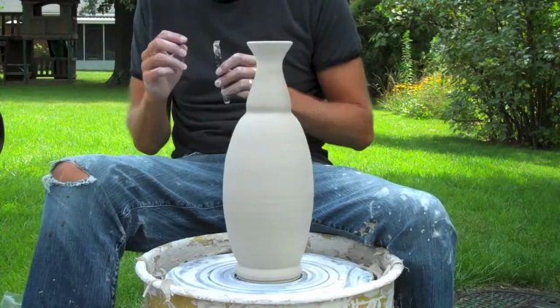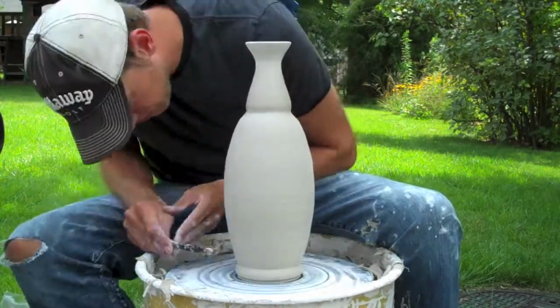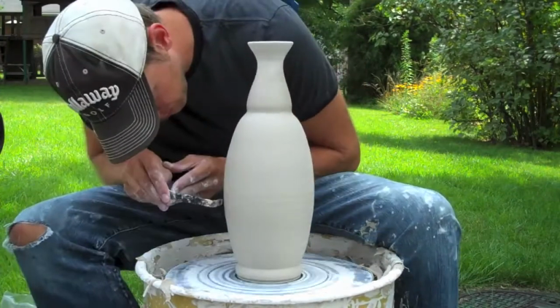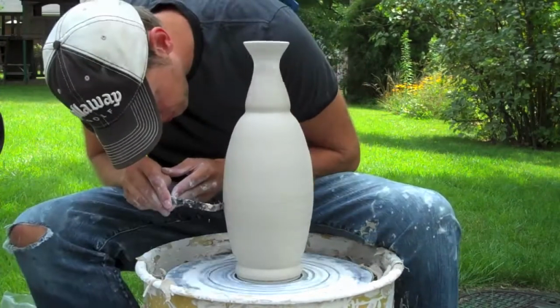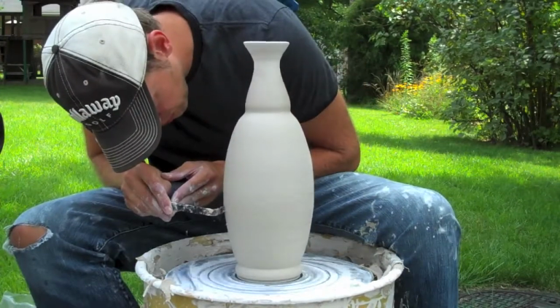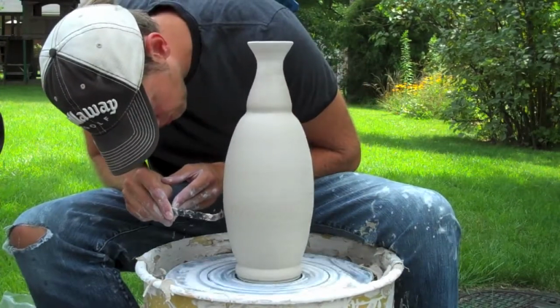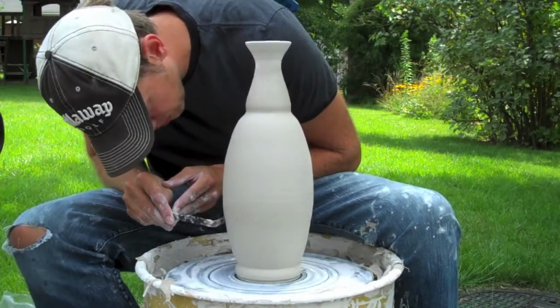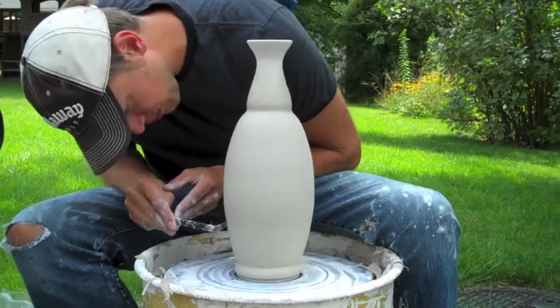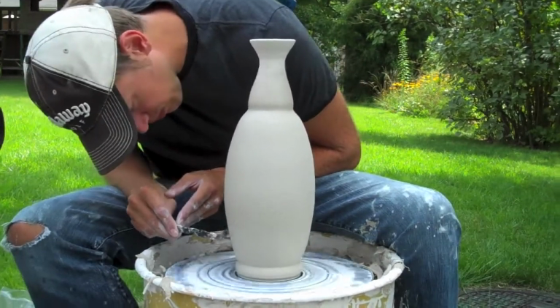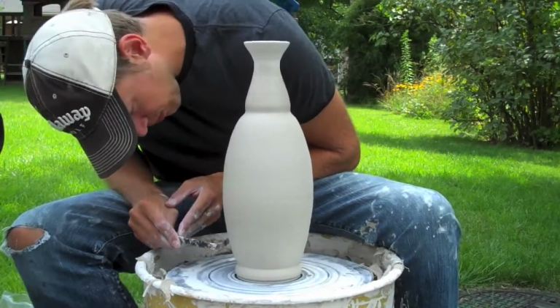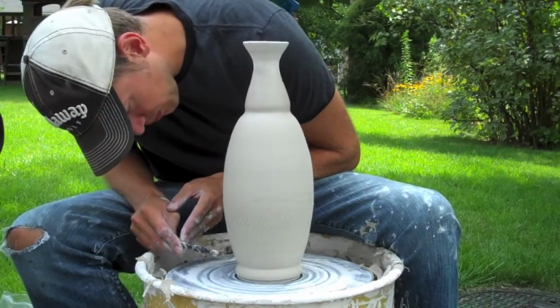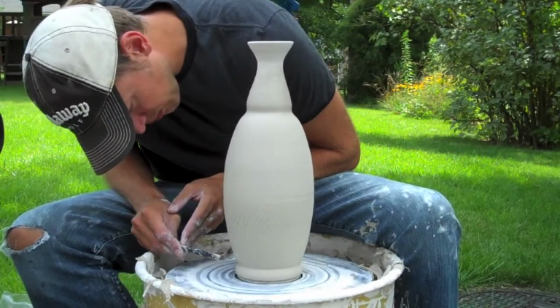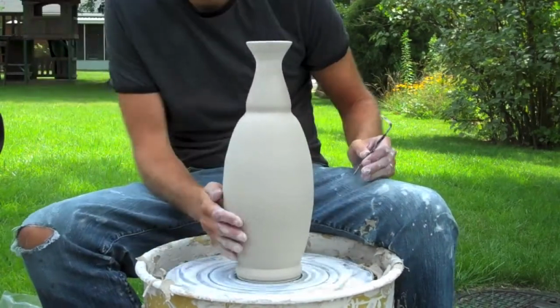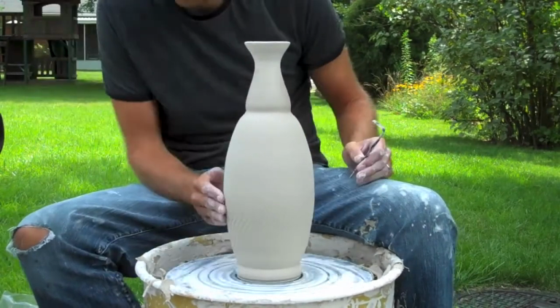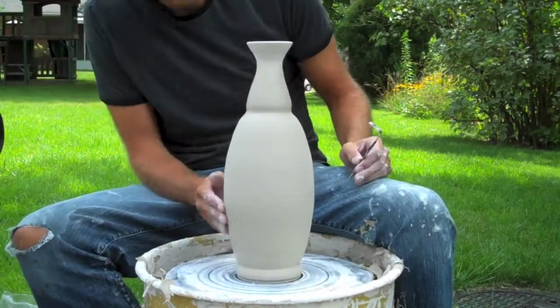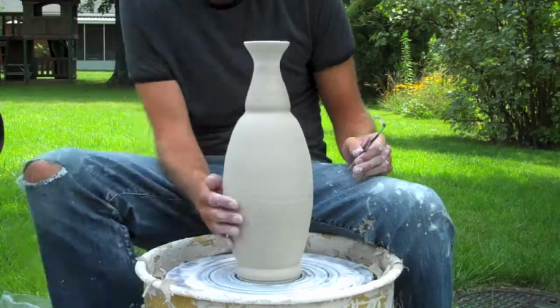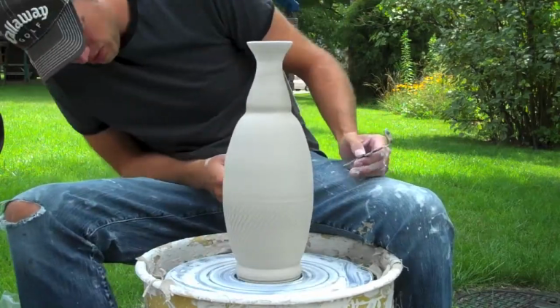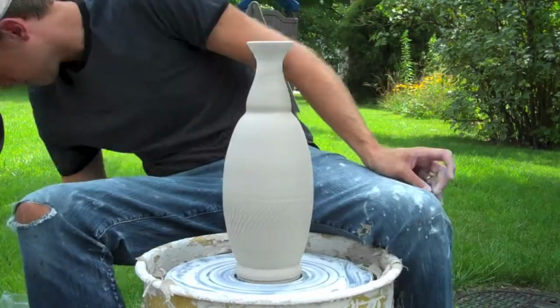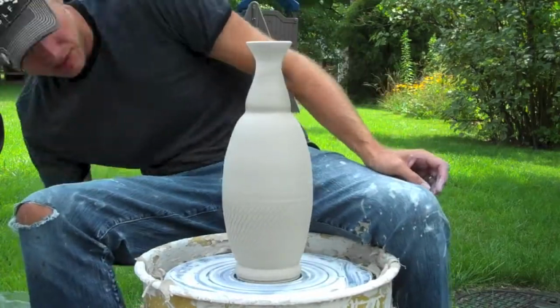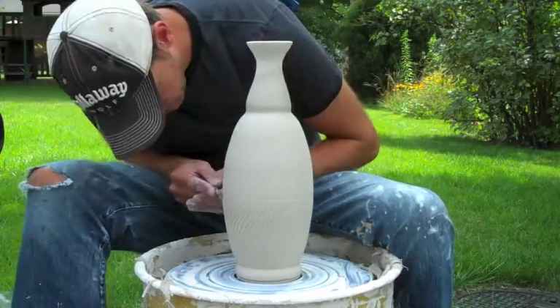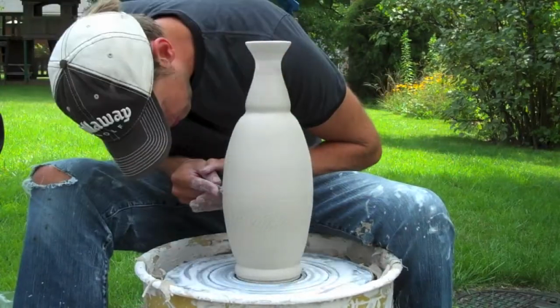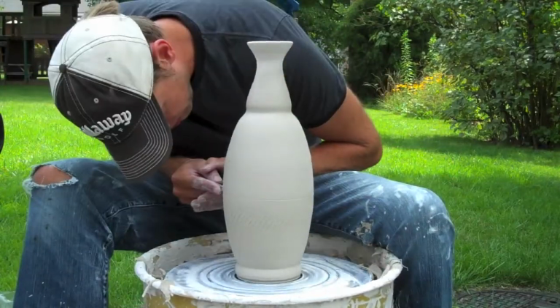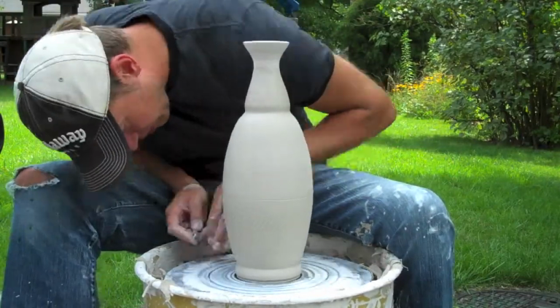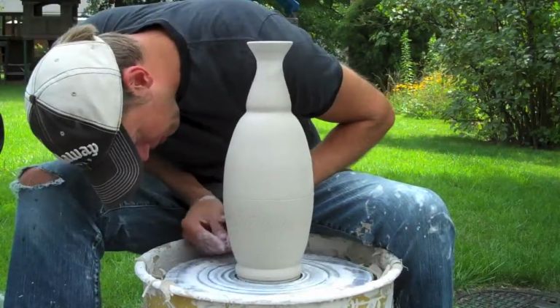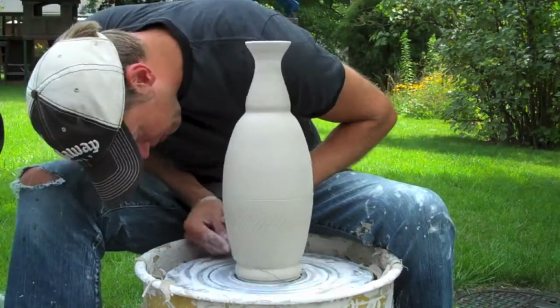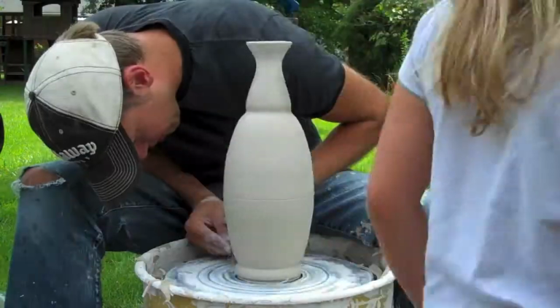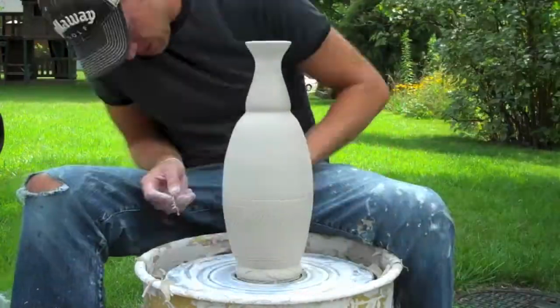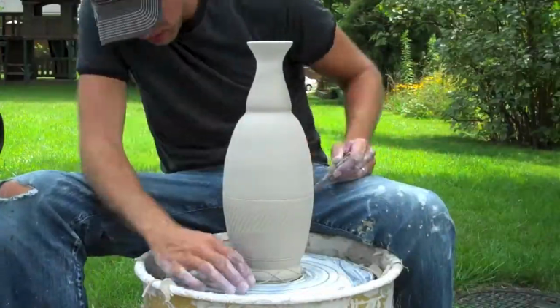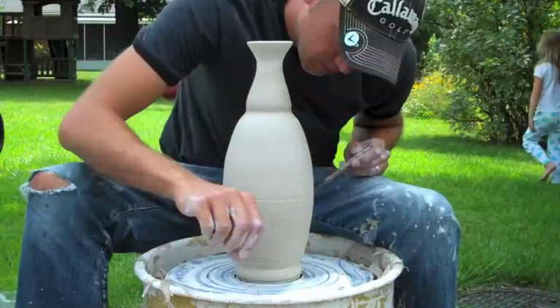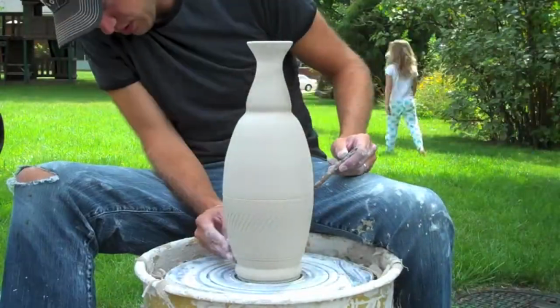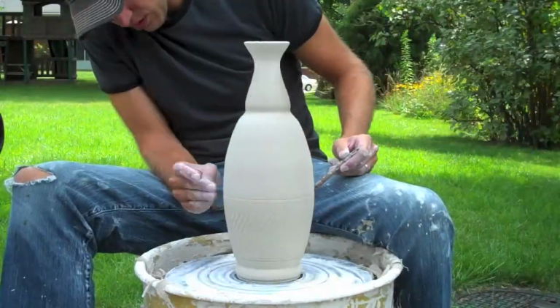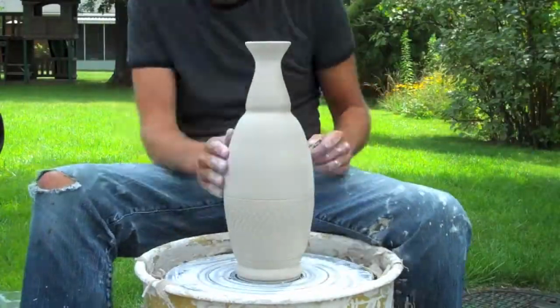And of course, I've got my chatter tool here — little chatter marks. My daughter is playing with the camera and she's making it wobble, of course. There she is, a little cameo, playing out in the yard.